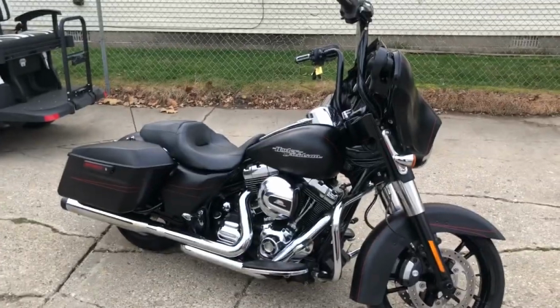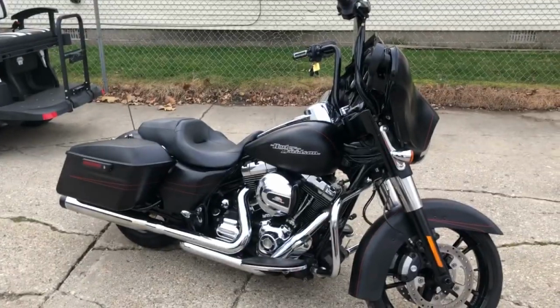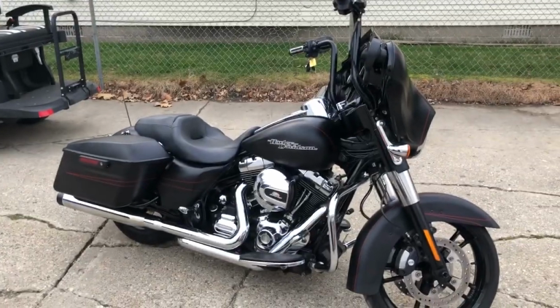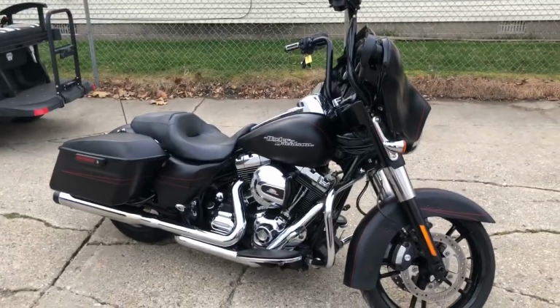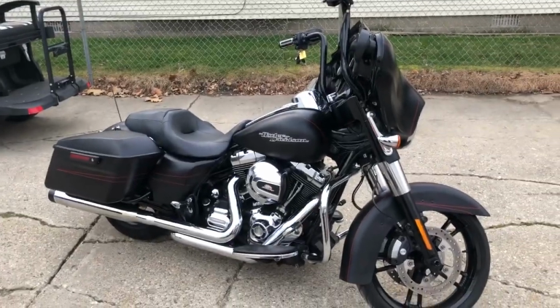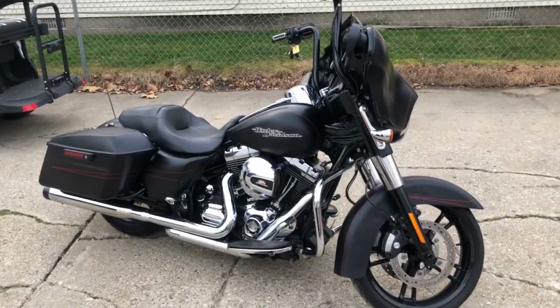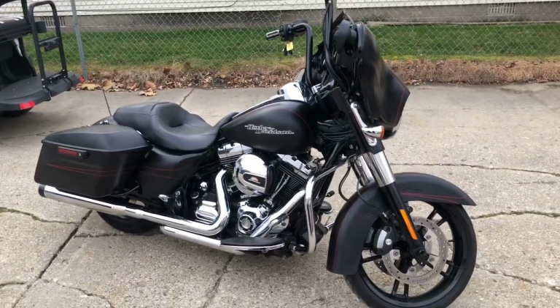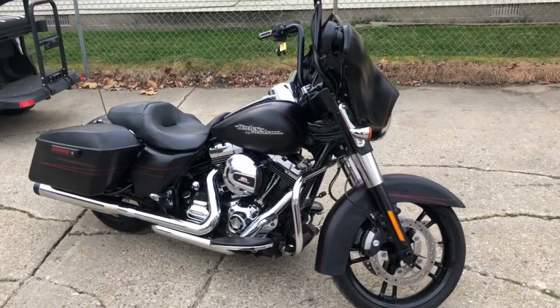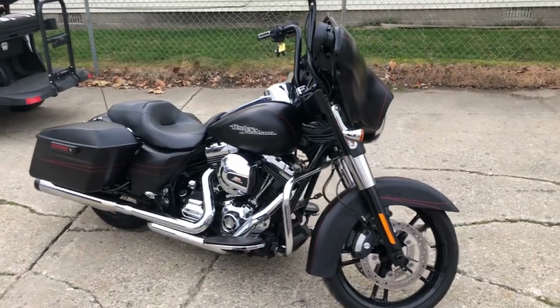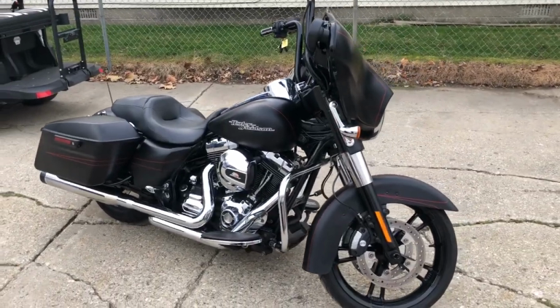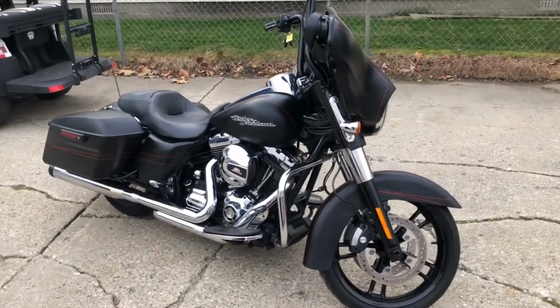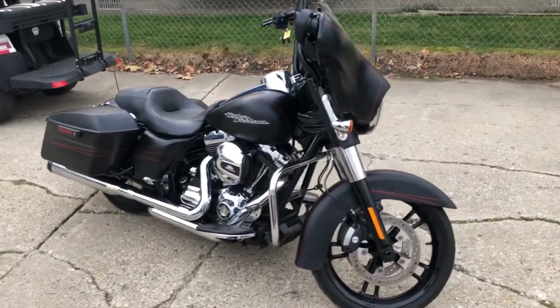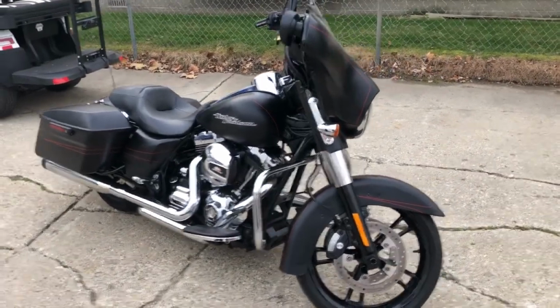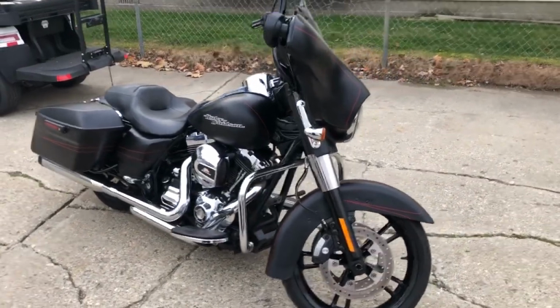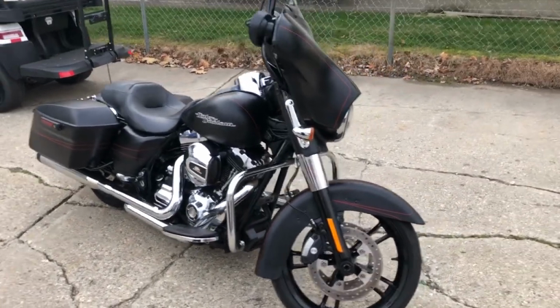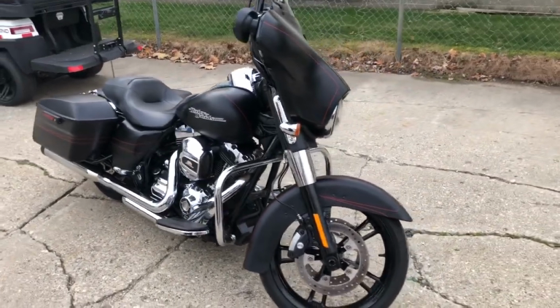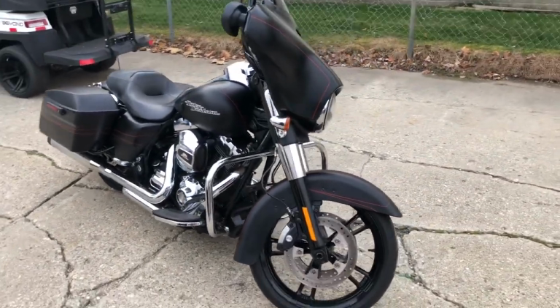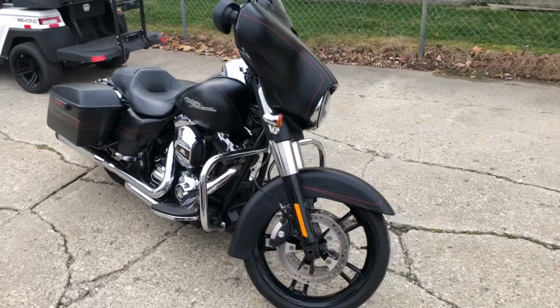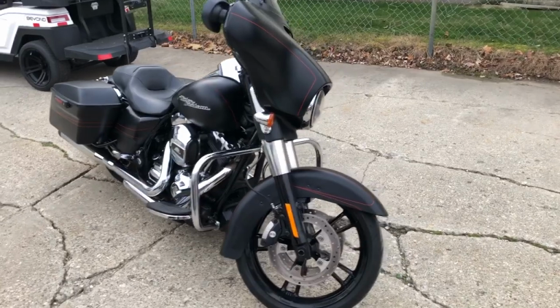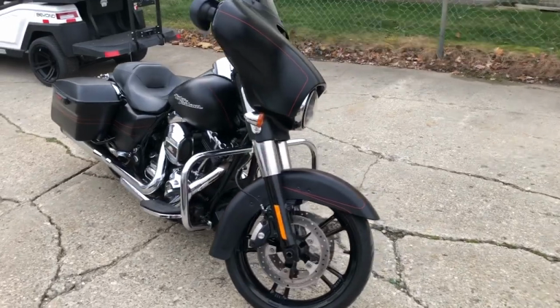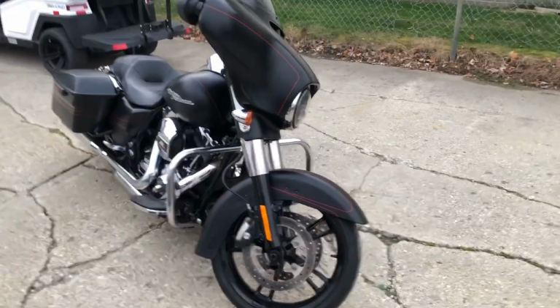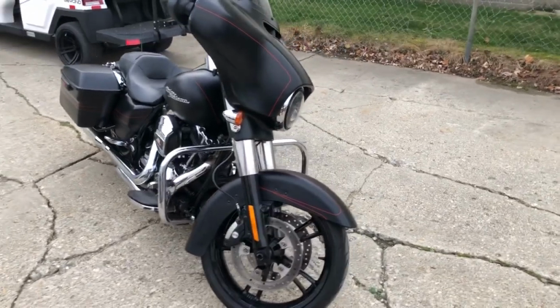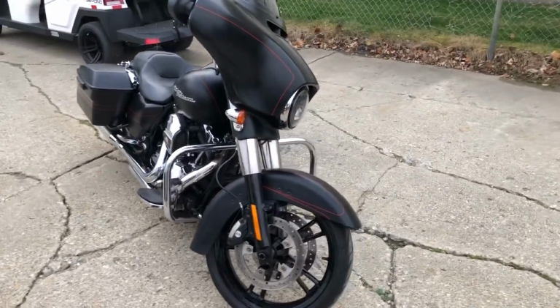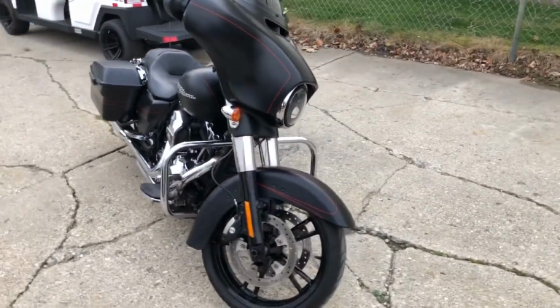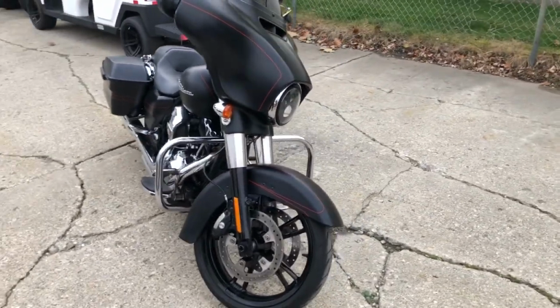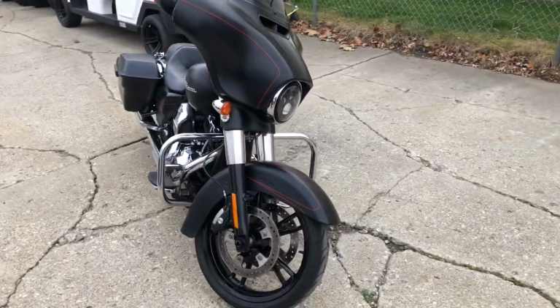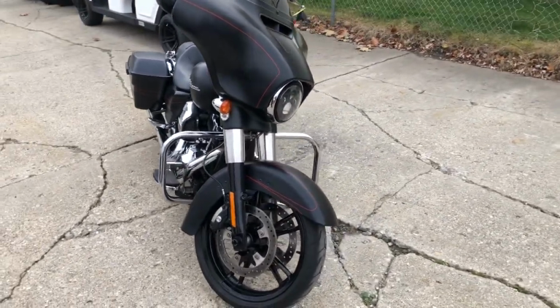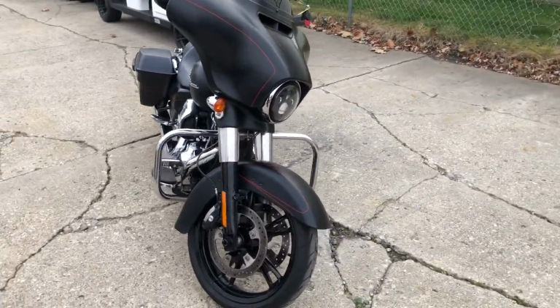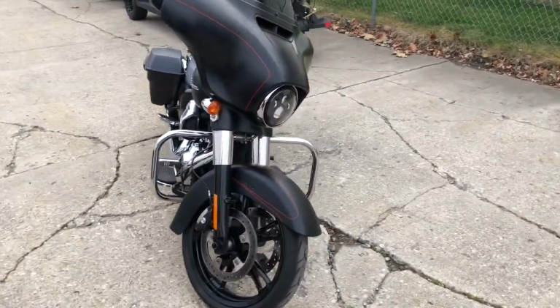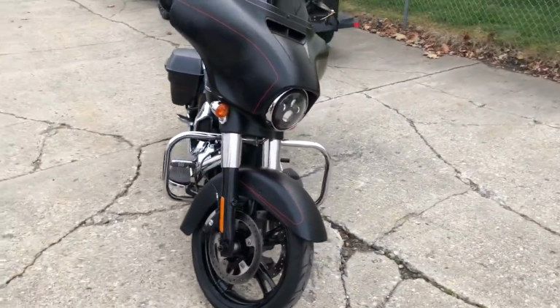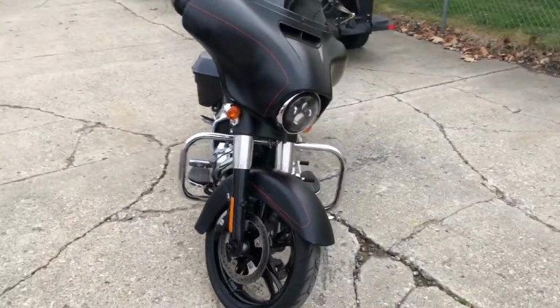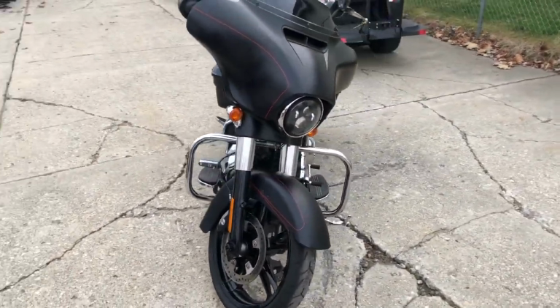Hey guys, ApprovalPowerSports.com here doing some videos on some stuff that just came in. Check this one out — 2014 Street Glide Special for sale.